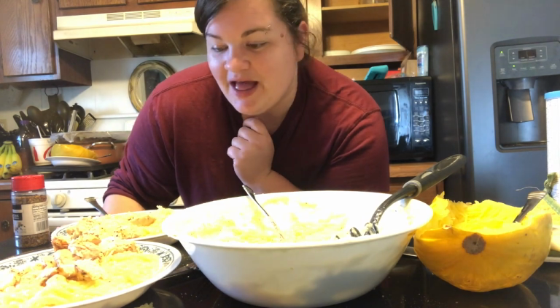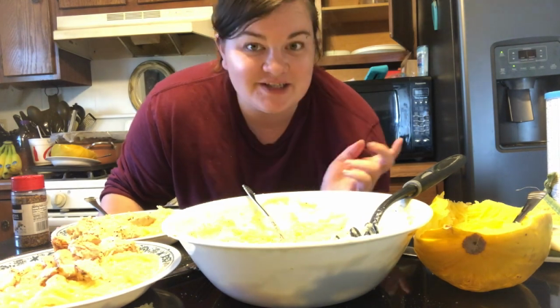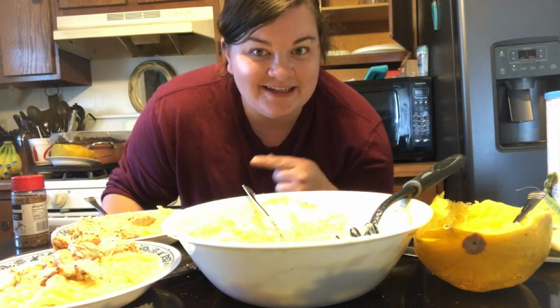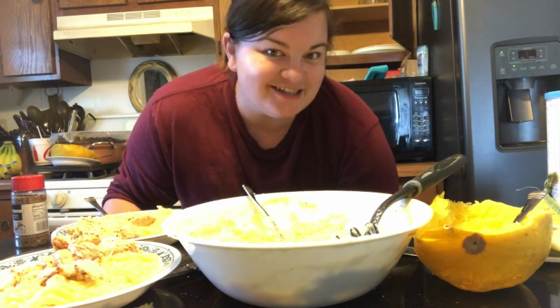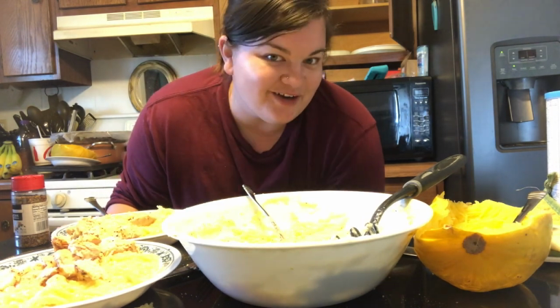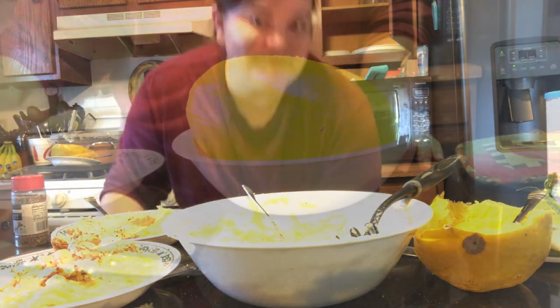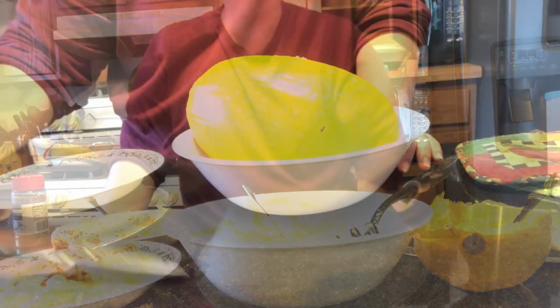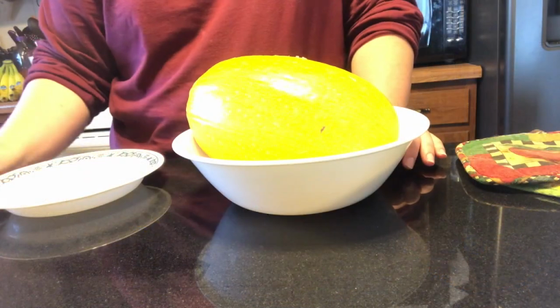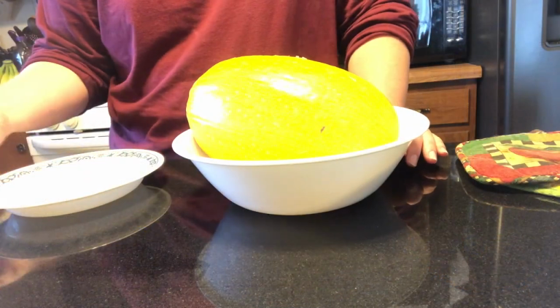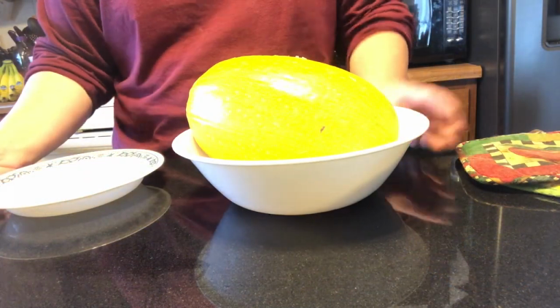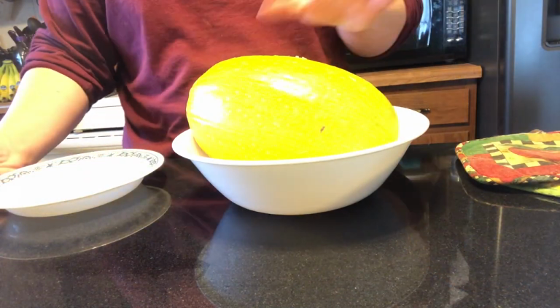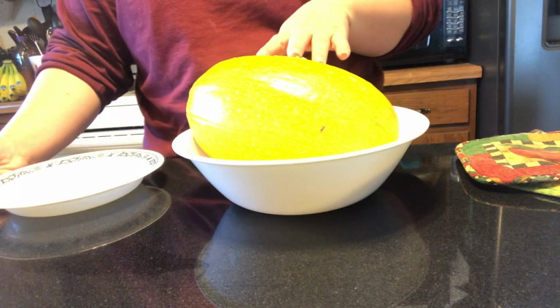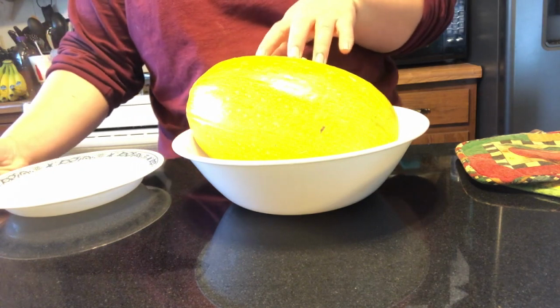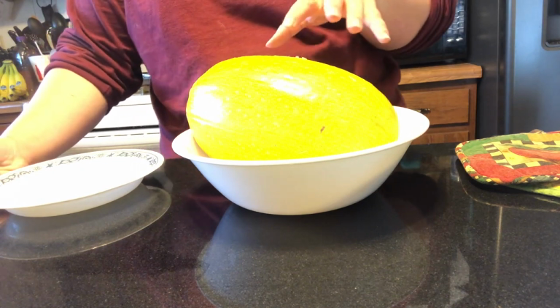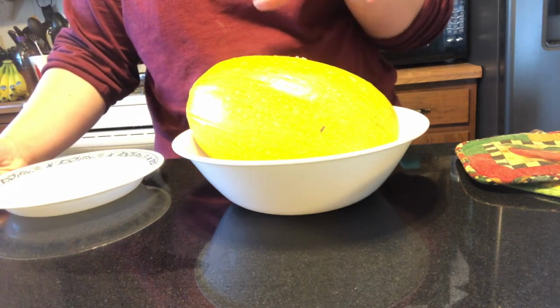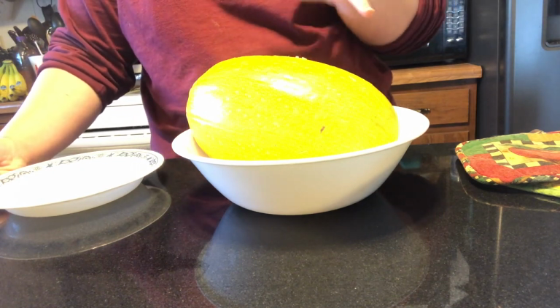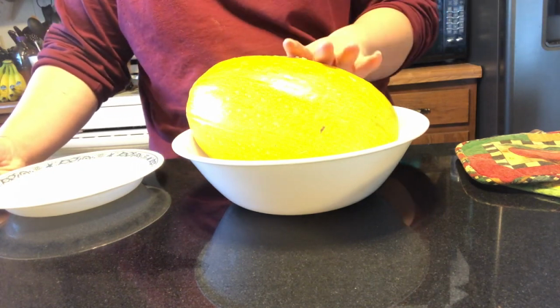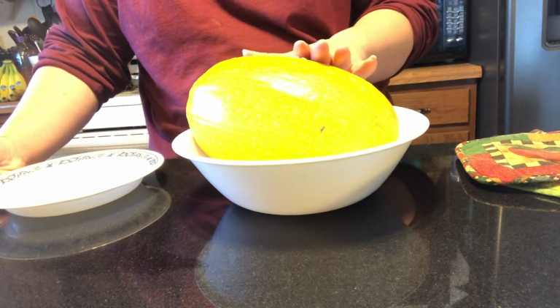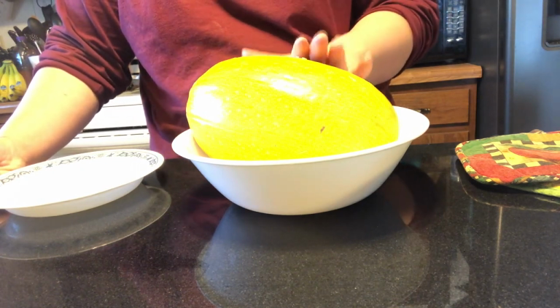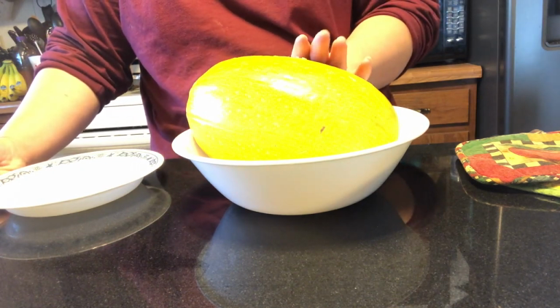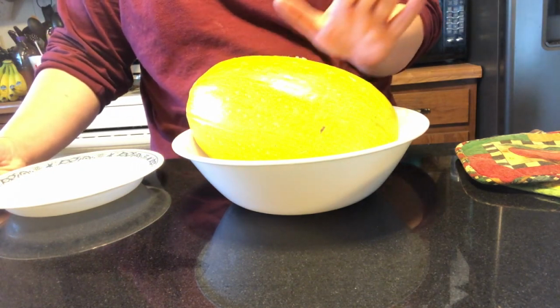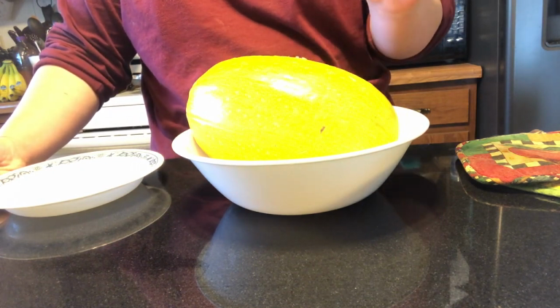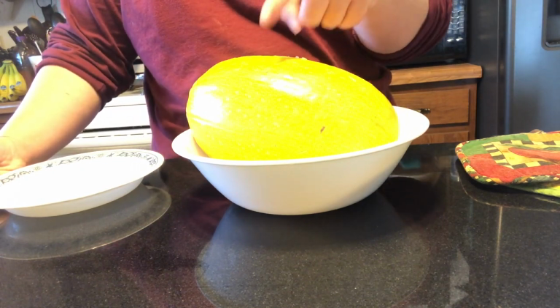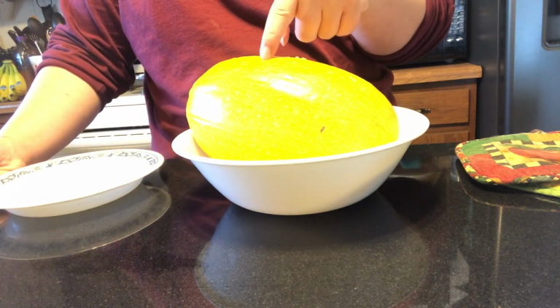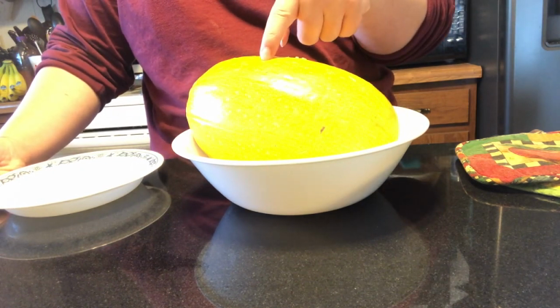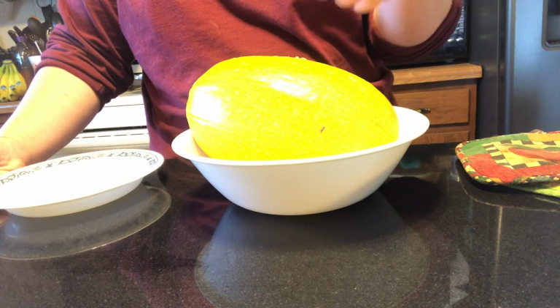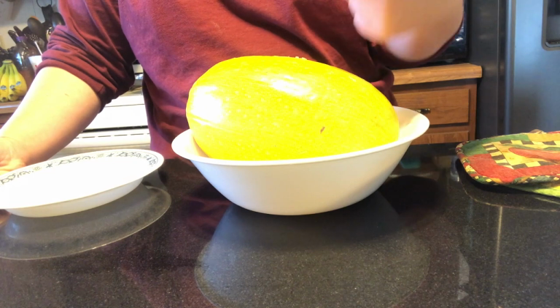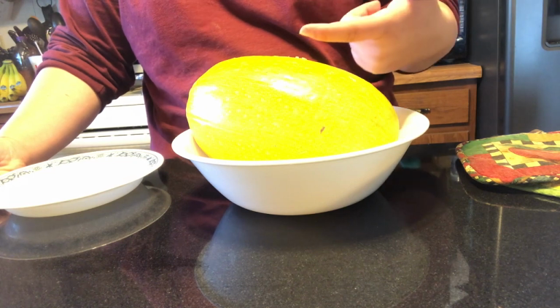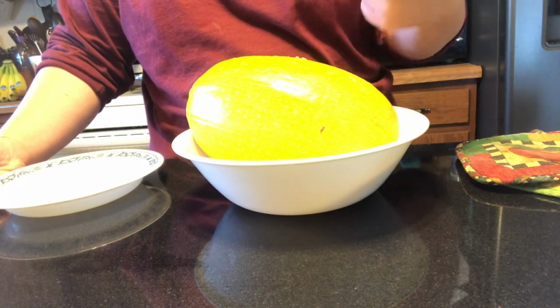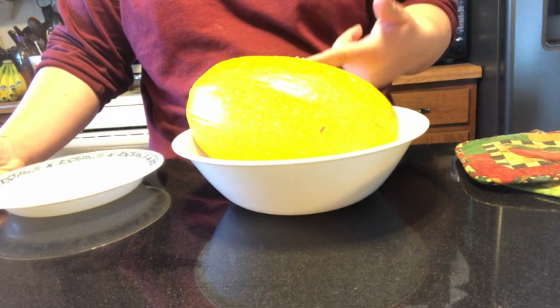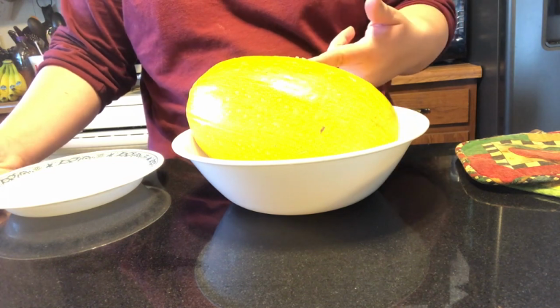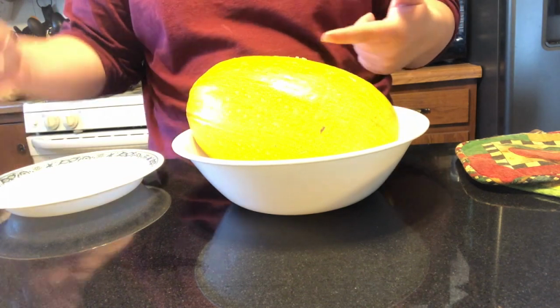So let's go ahead and get on into the video. To start off here, I've got my spaghetti squash. I've cooked it for 12 minutes in the microwave — it is six minutes on one side, rotated six minutes on the other.